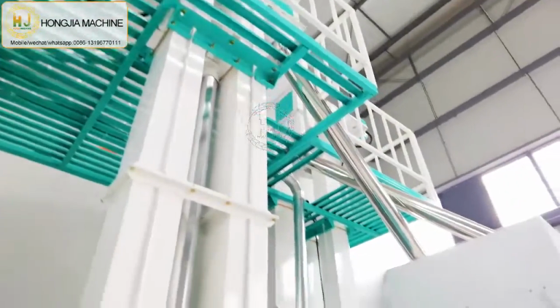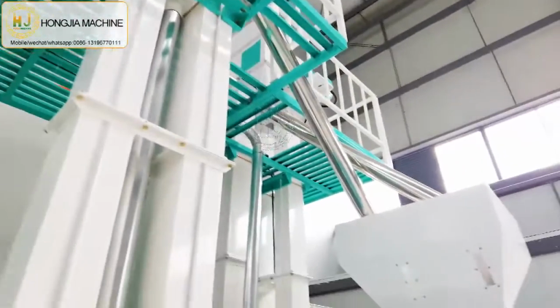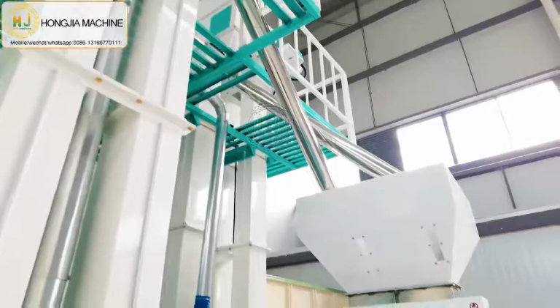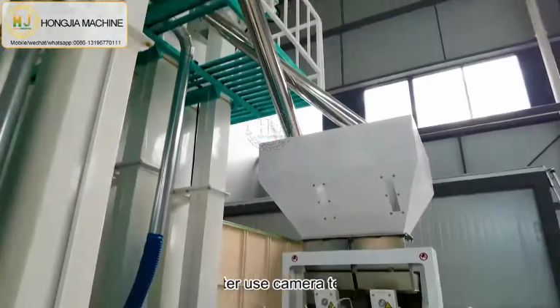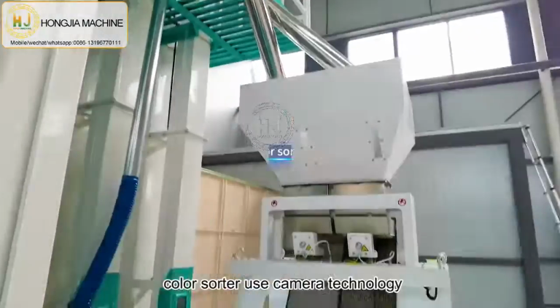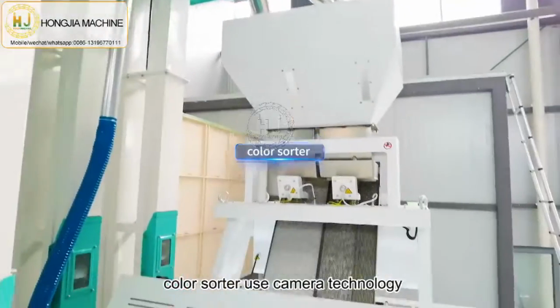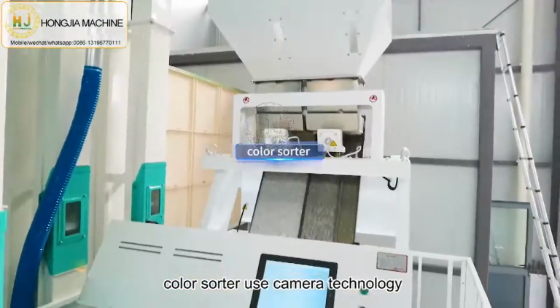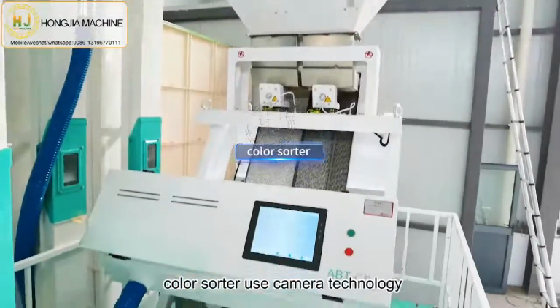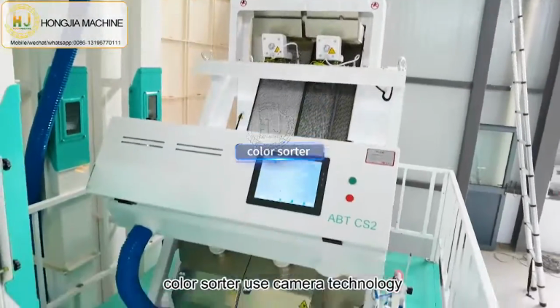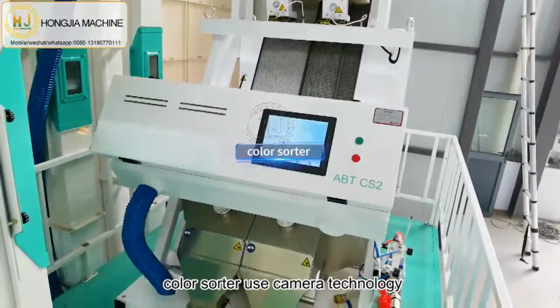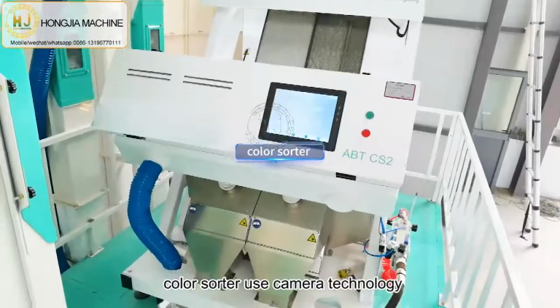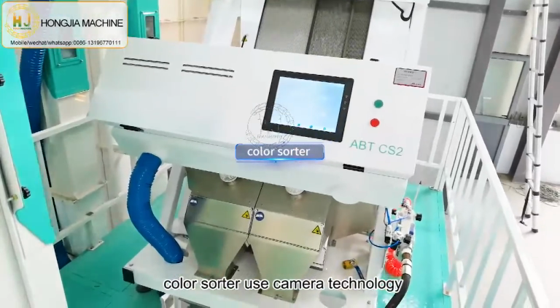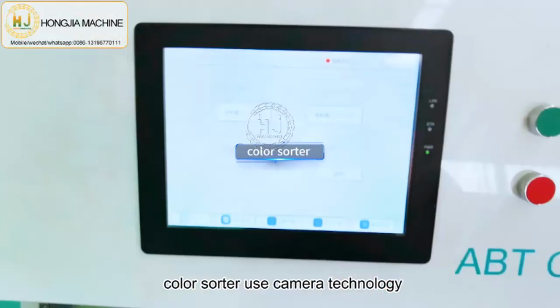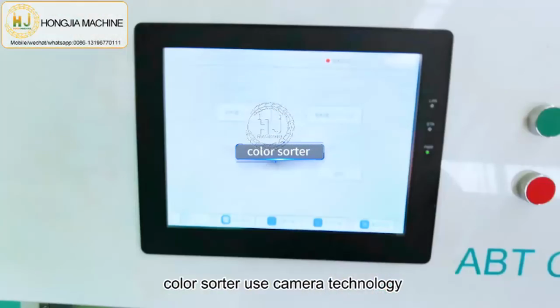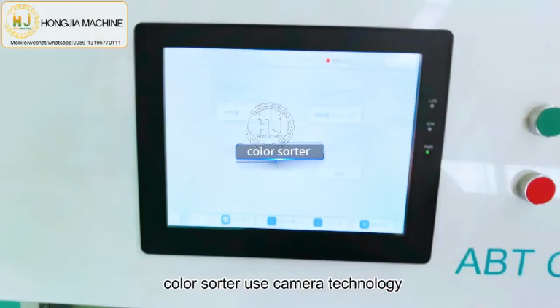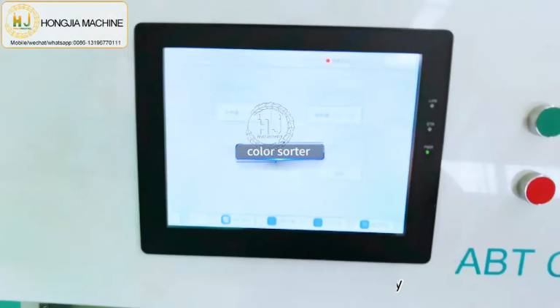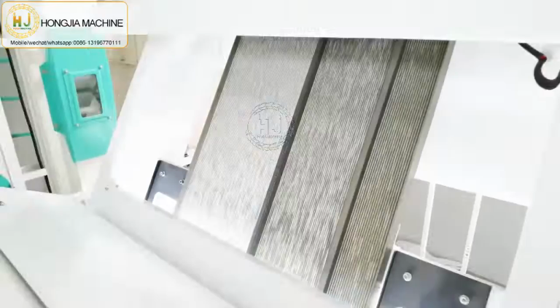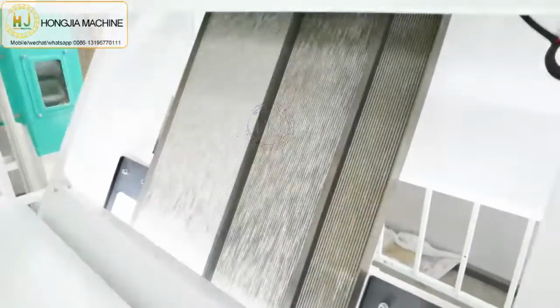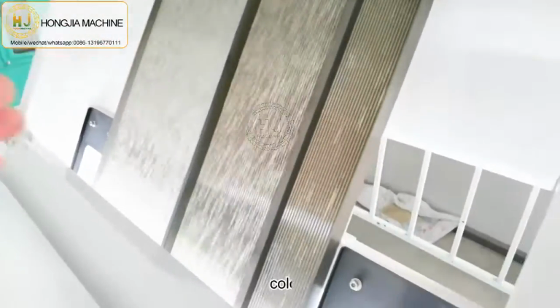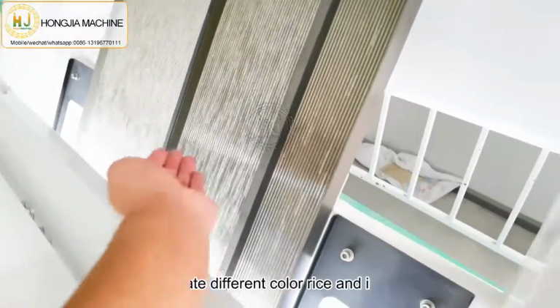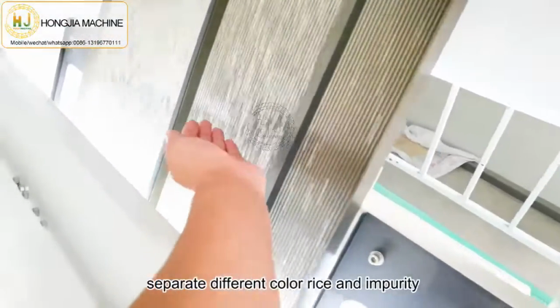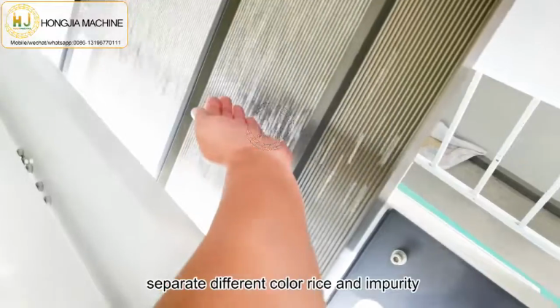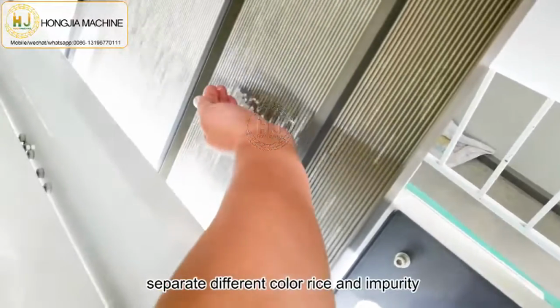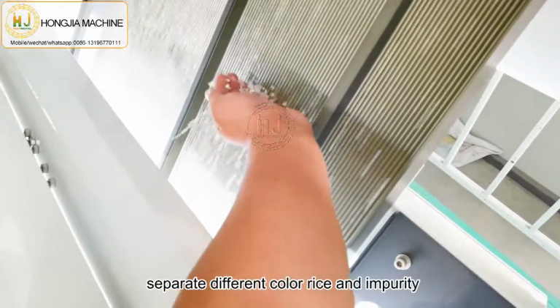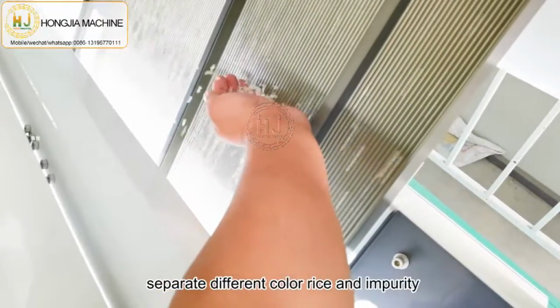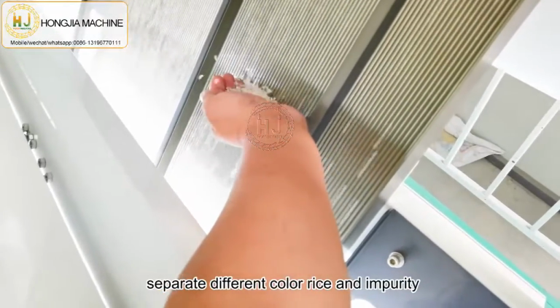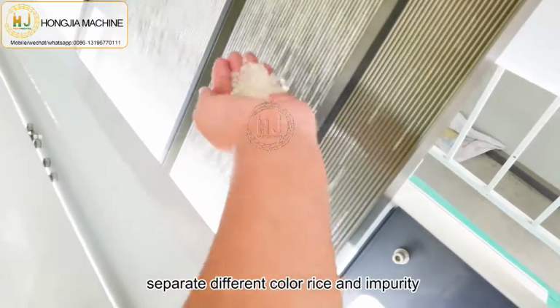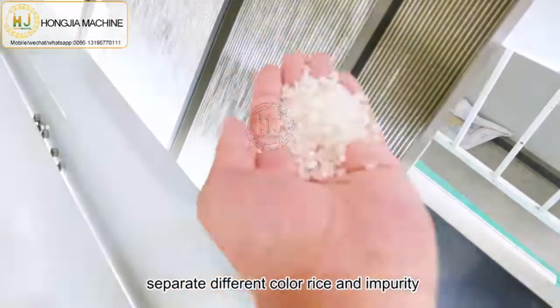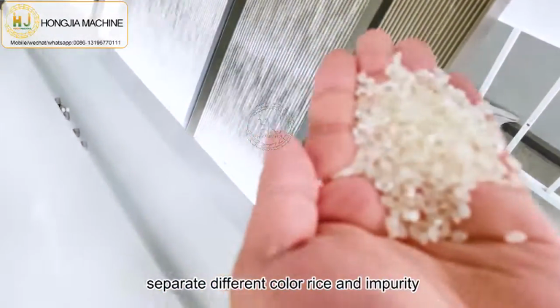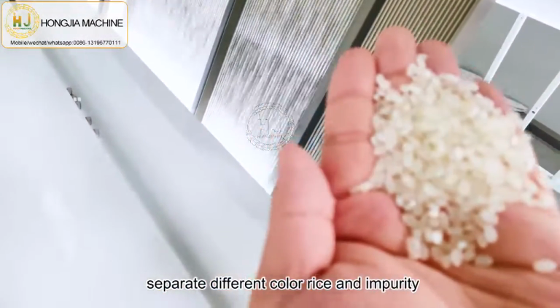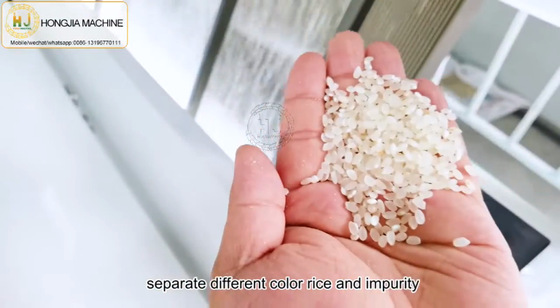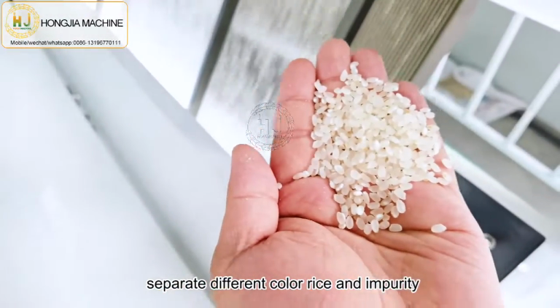This is the color sorter machine. It uses camera technology to separate rice of different colors and remove impurities.